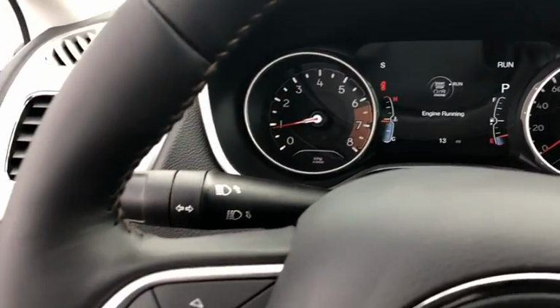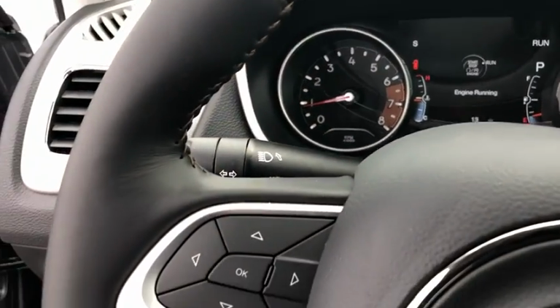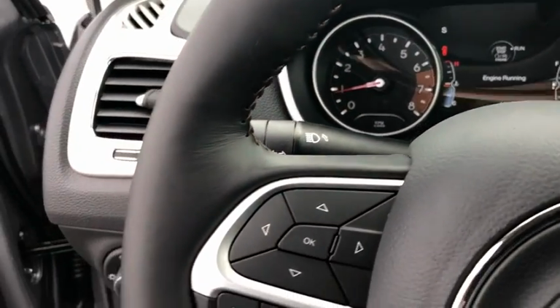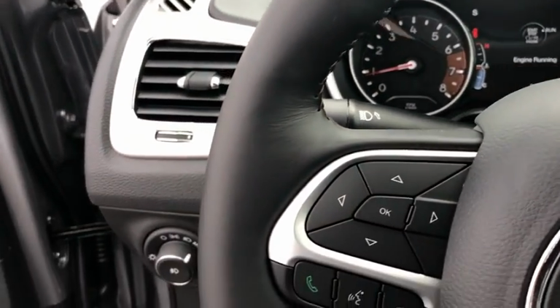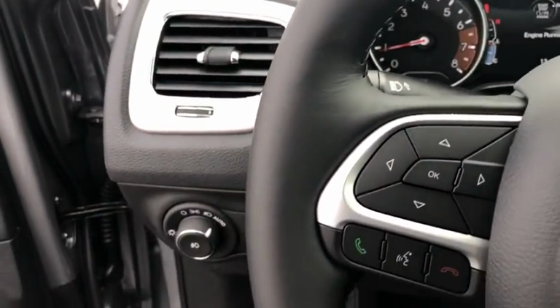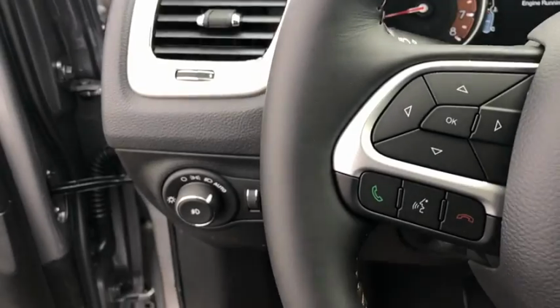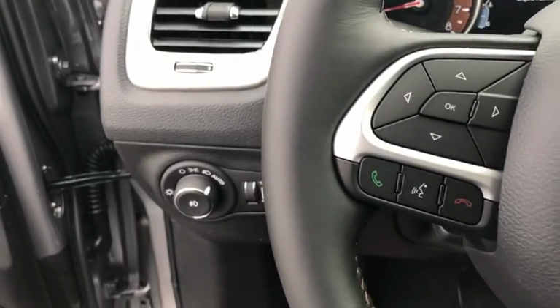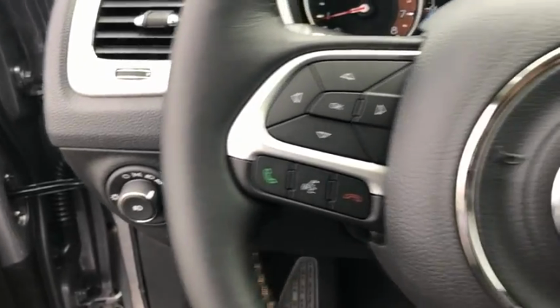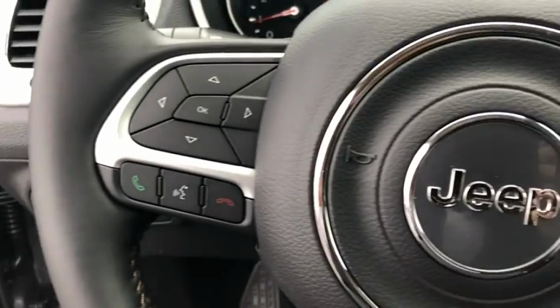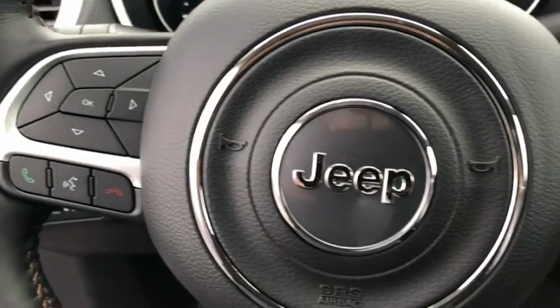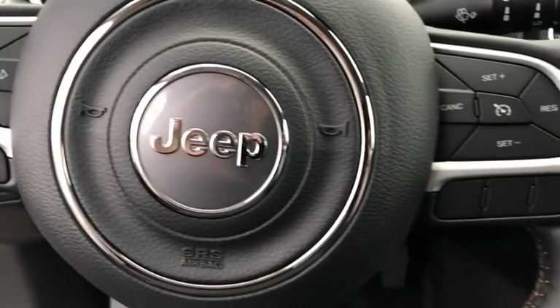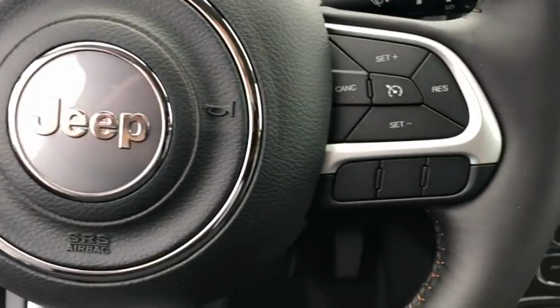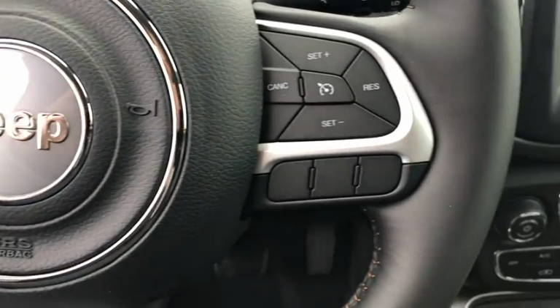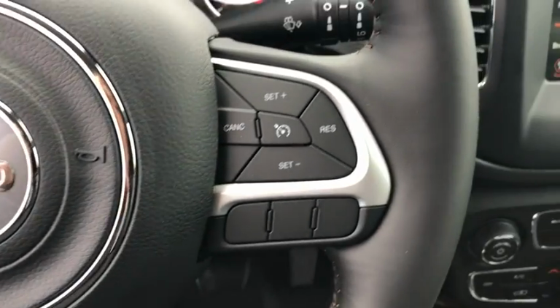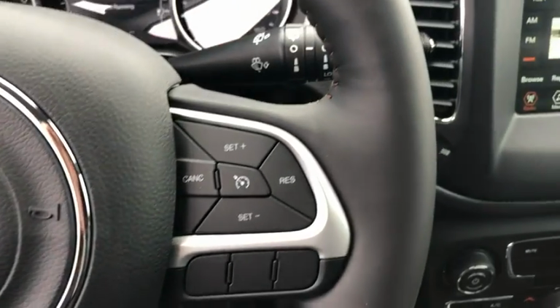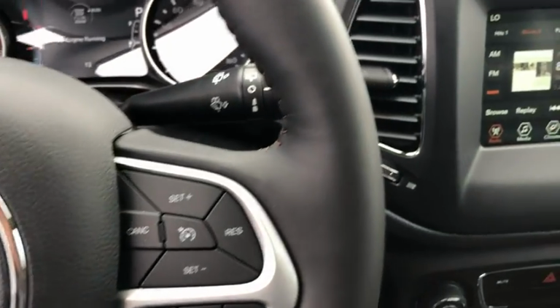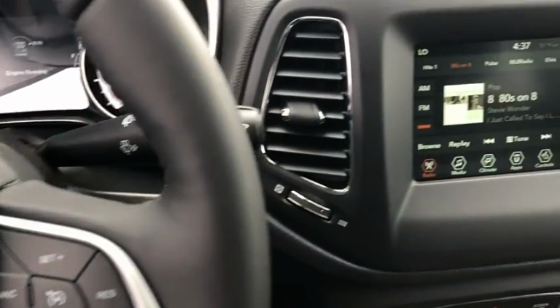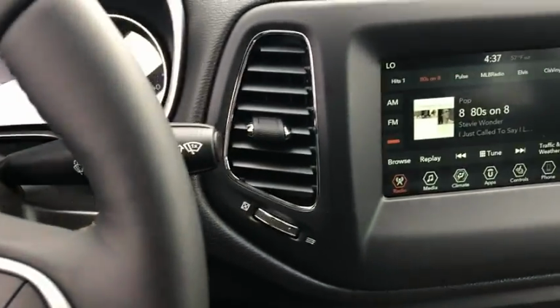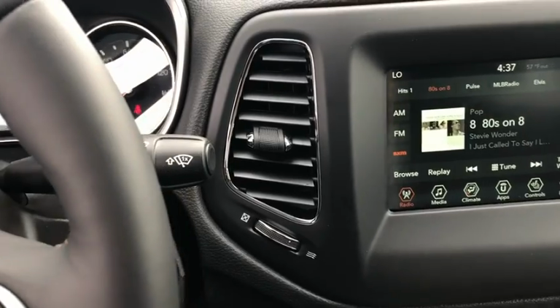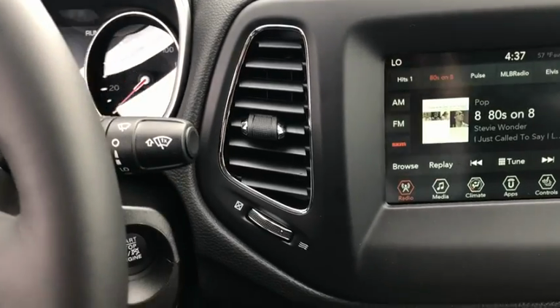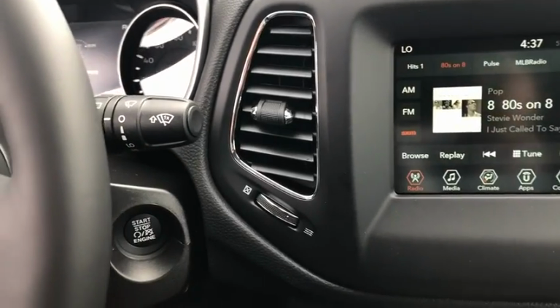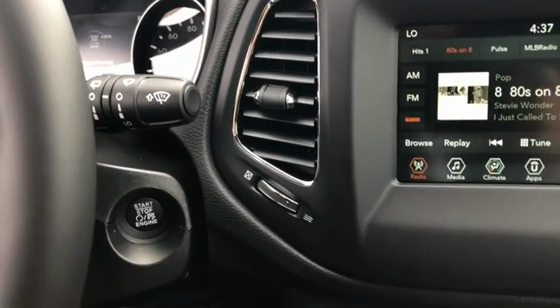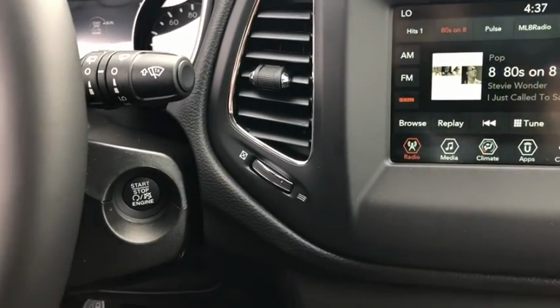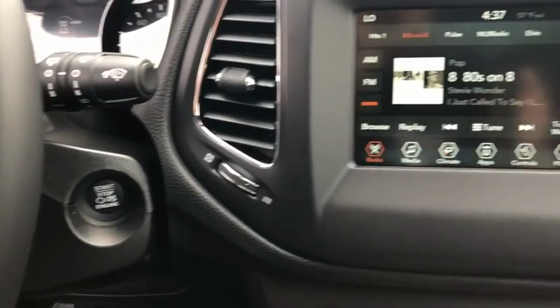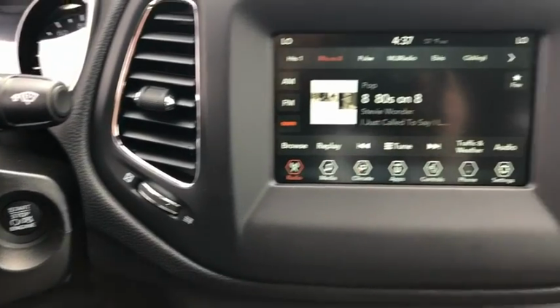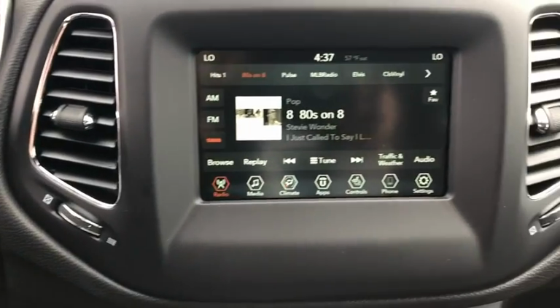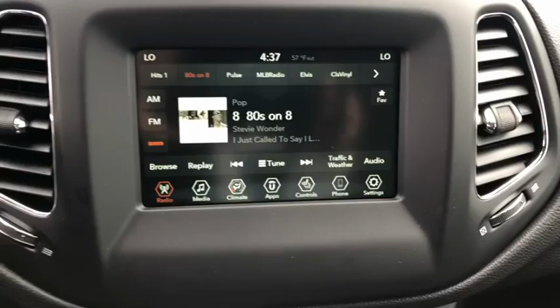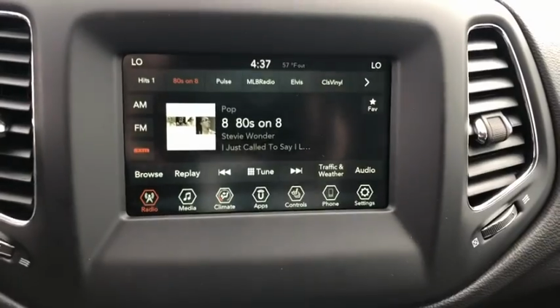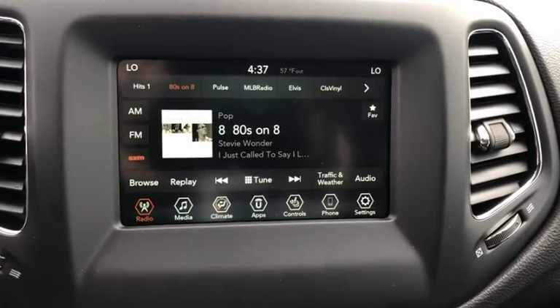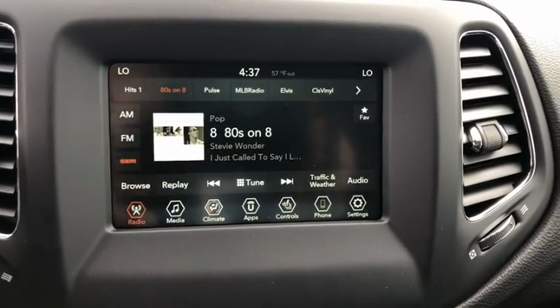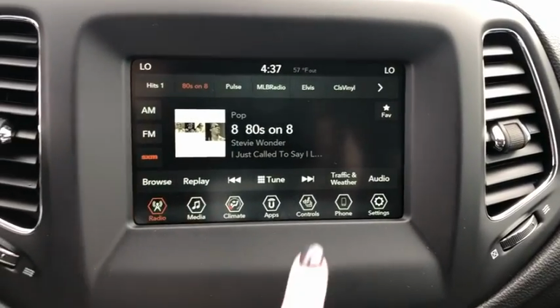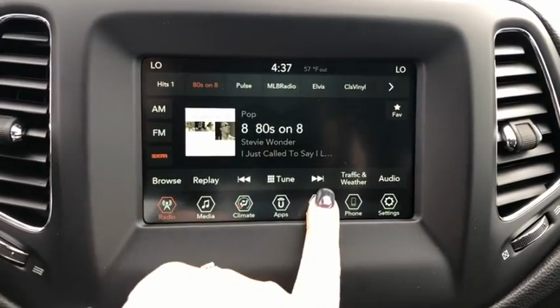Compass, heated front seats, power windows, rear window defroster, heated steering wheel, overhead console, remote keyless entry, tachometer, brake assist, panic alarm, front bucket seats.